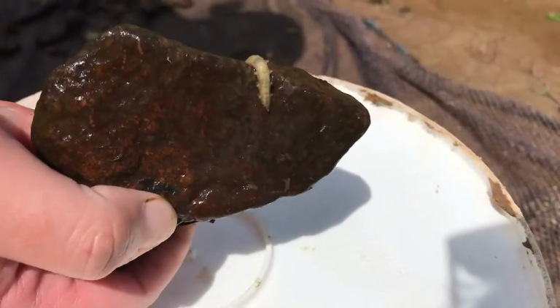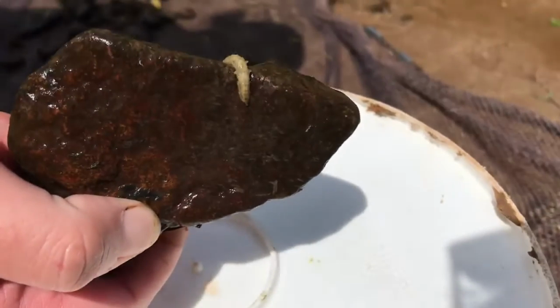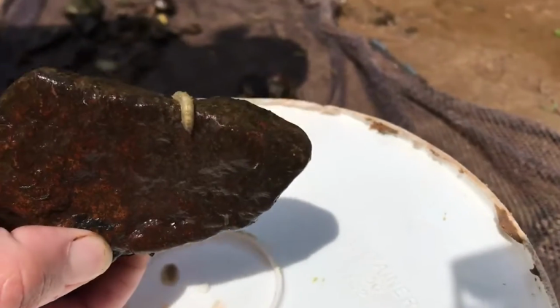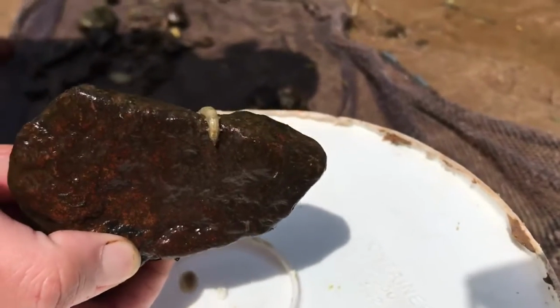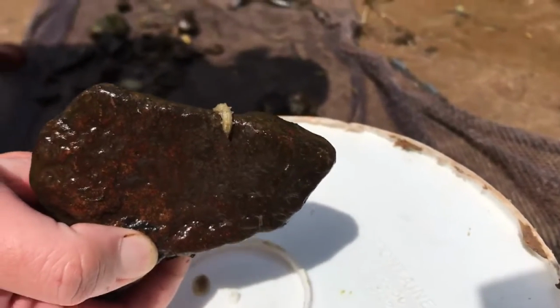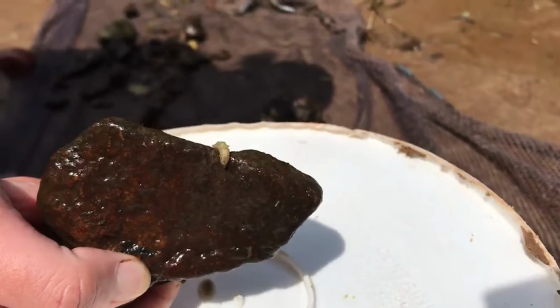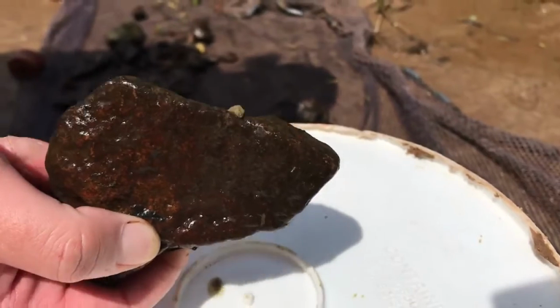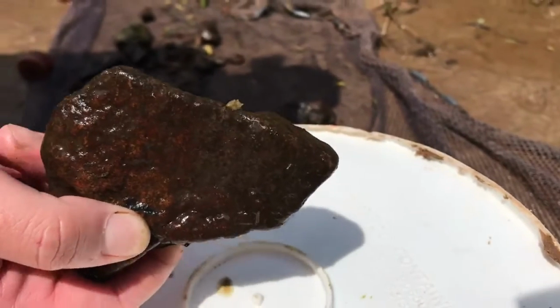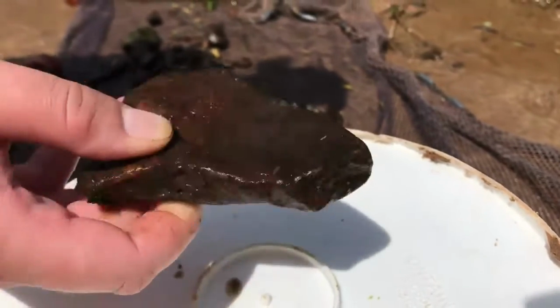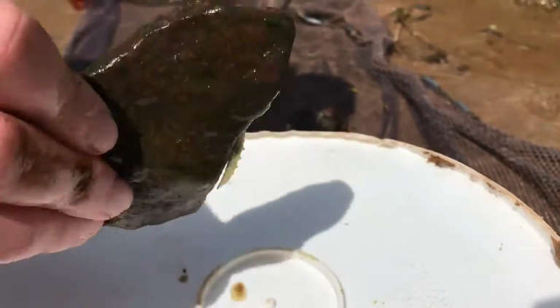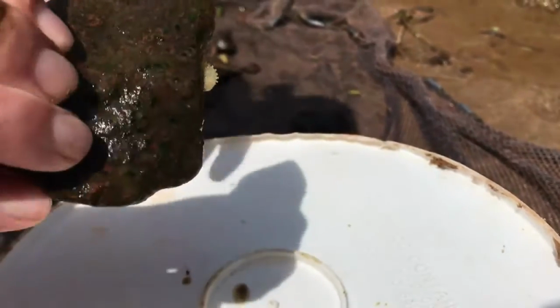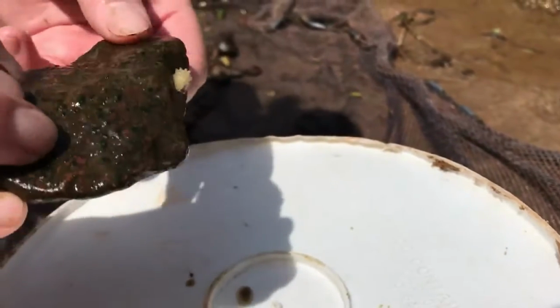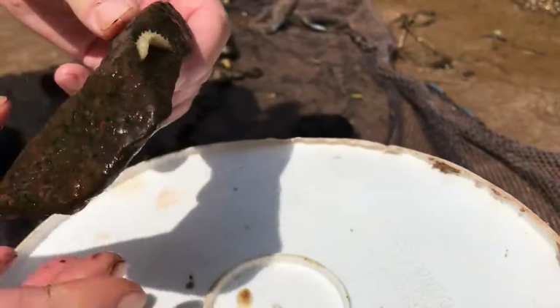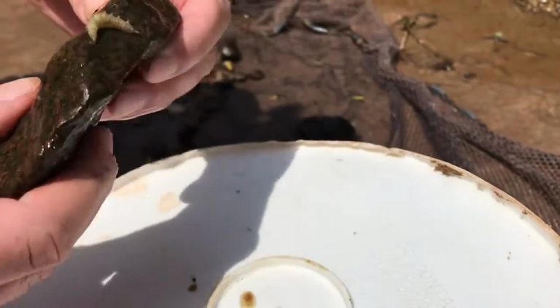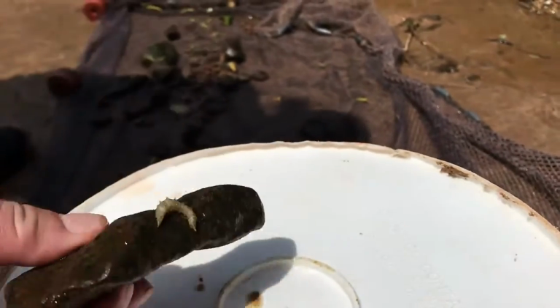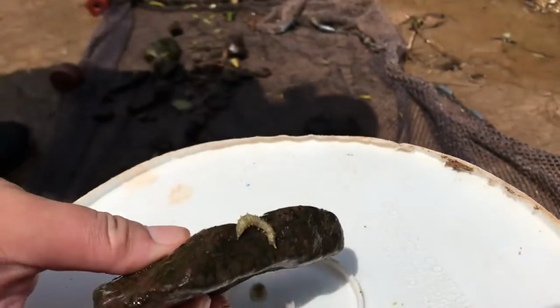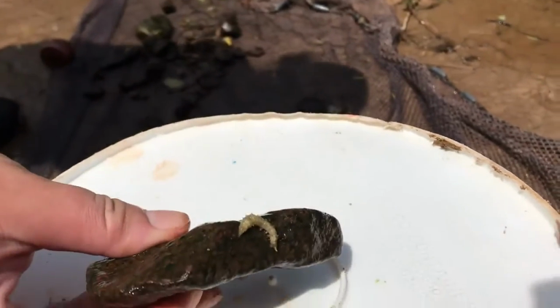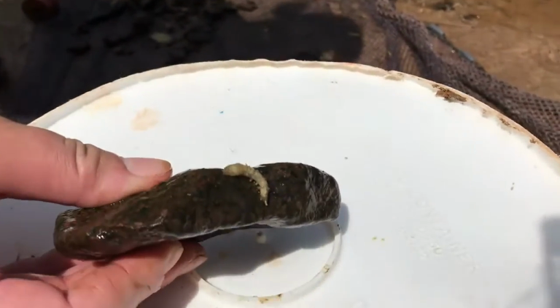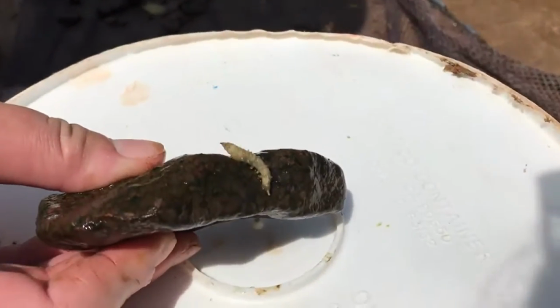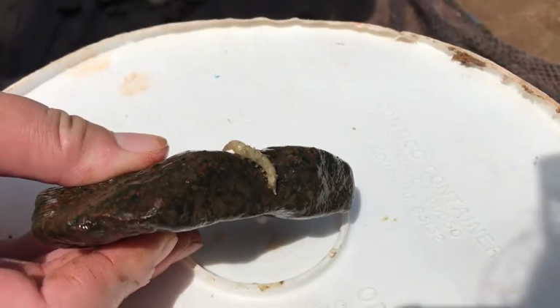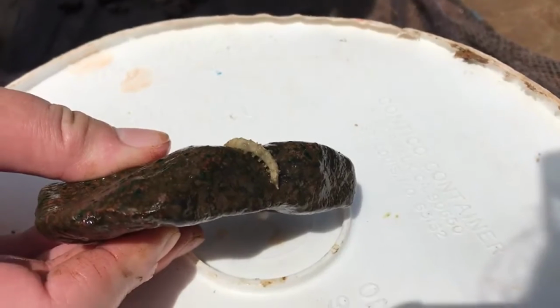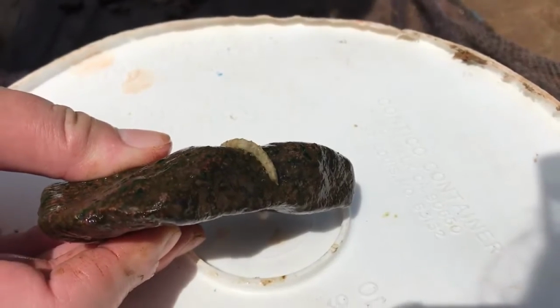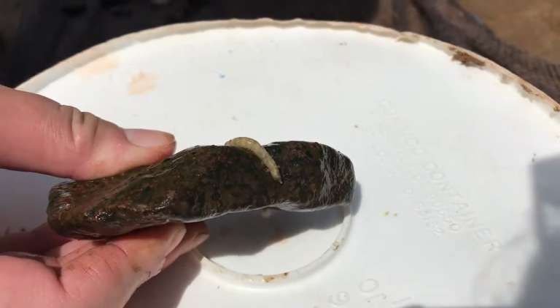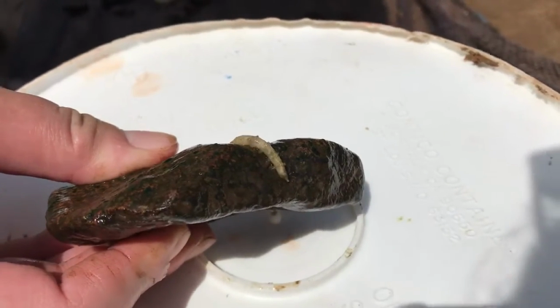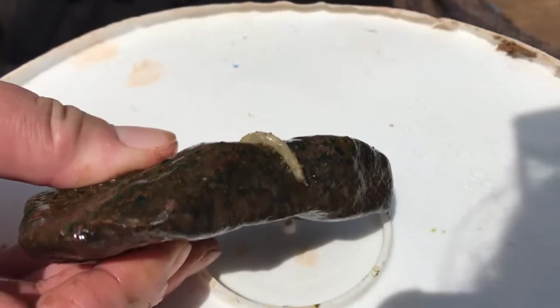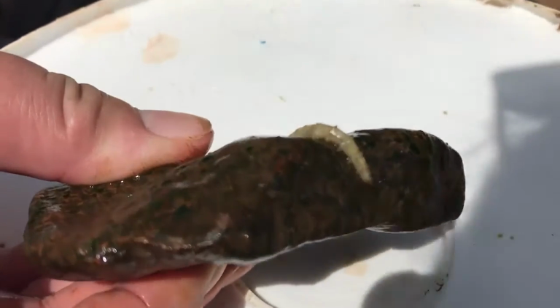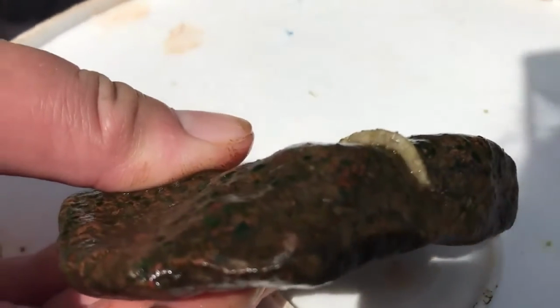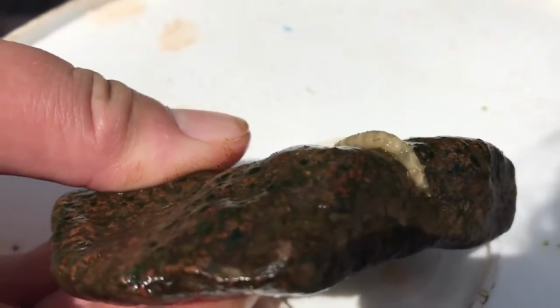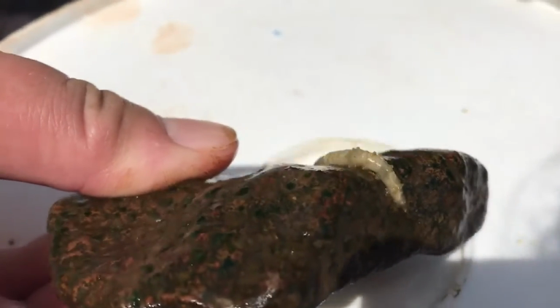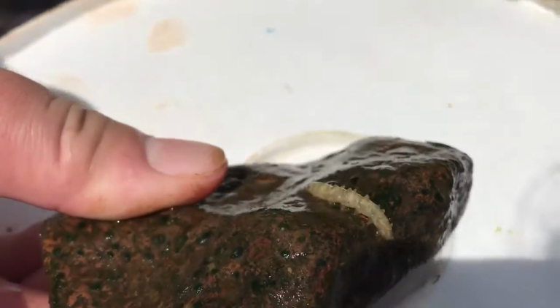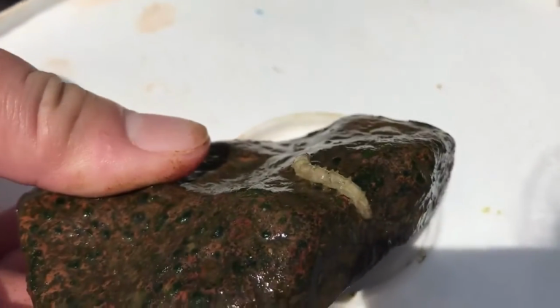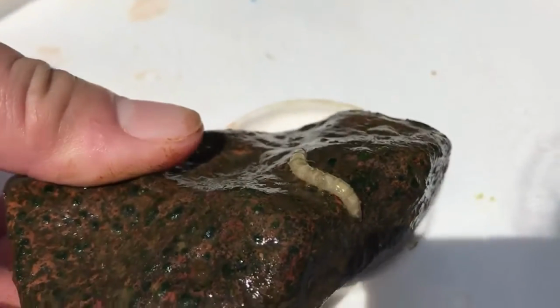These guys can get pretty big. This is a small one, but they can get about three inches large. Pretty thick, too.